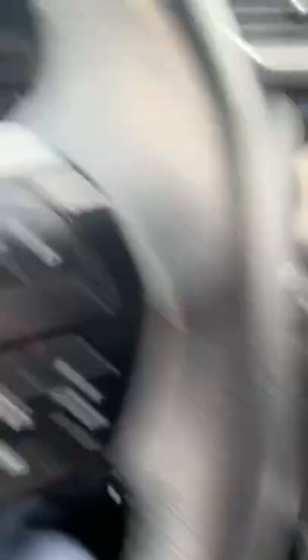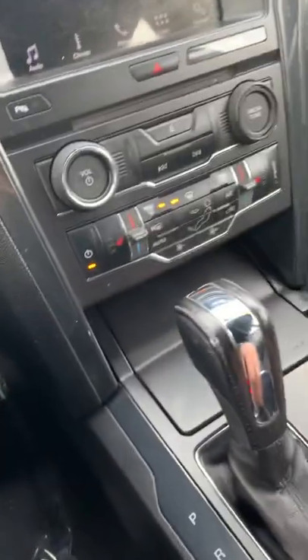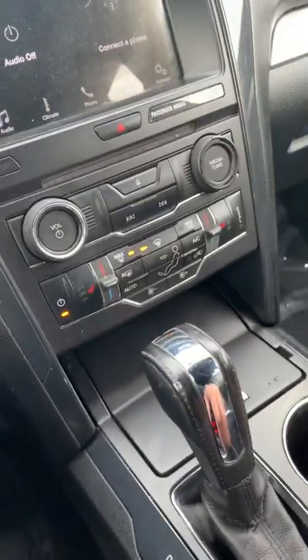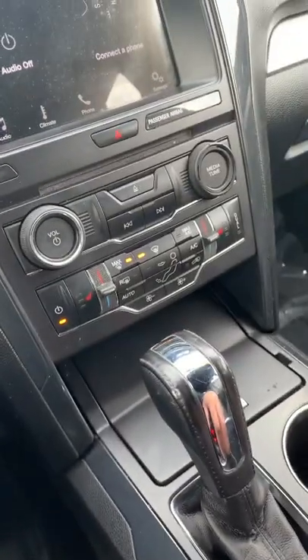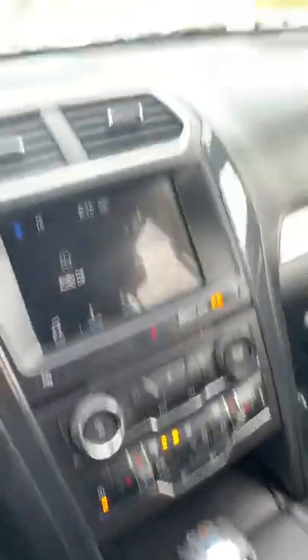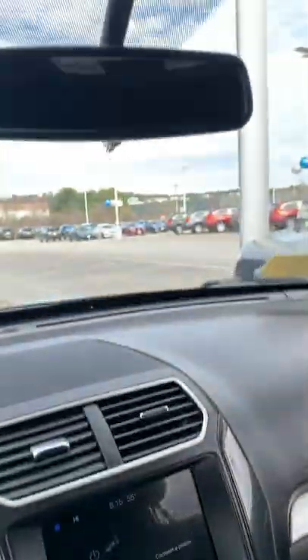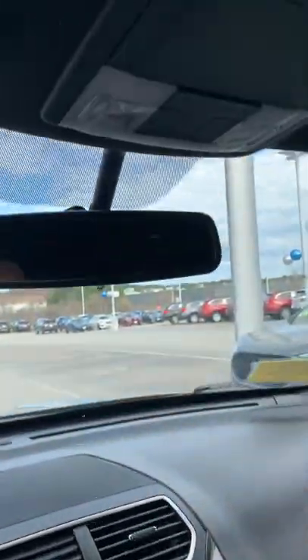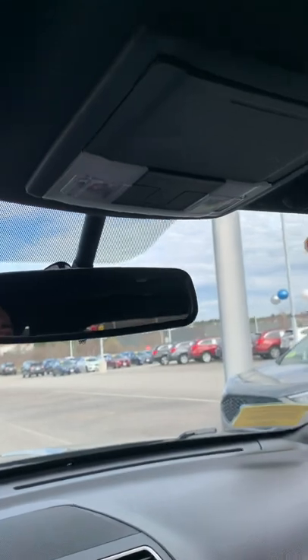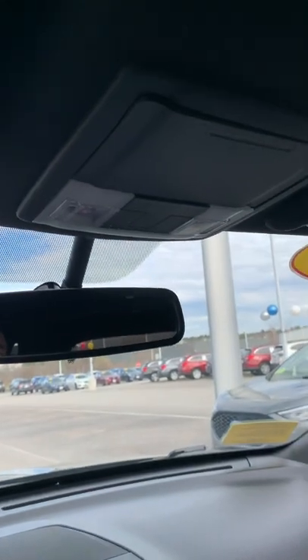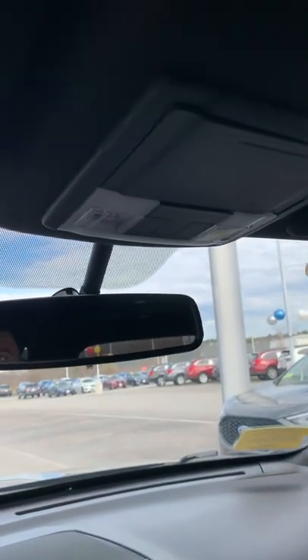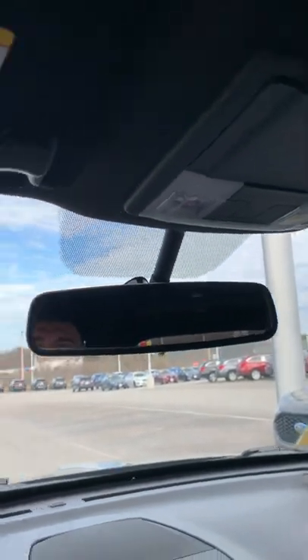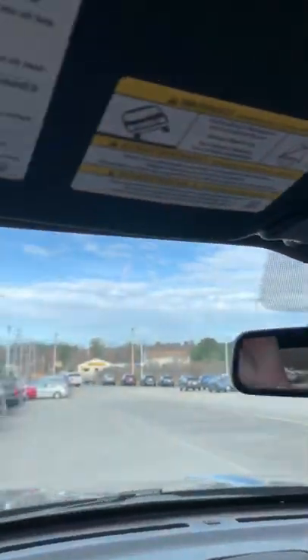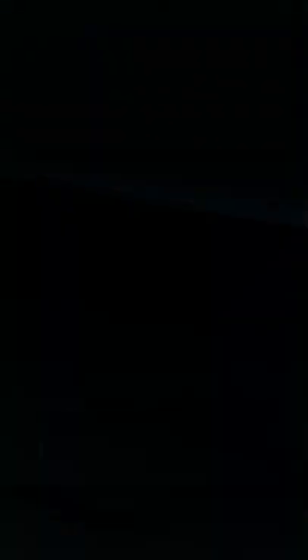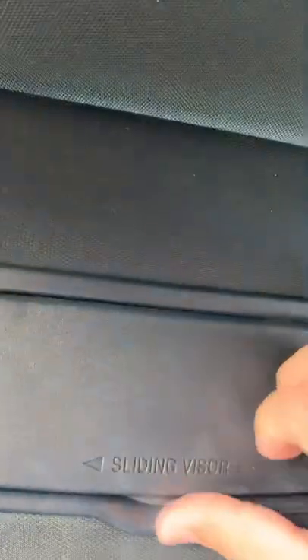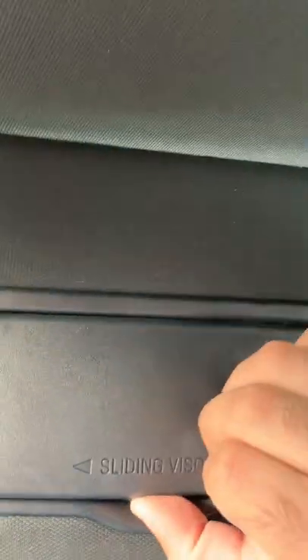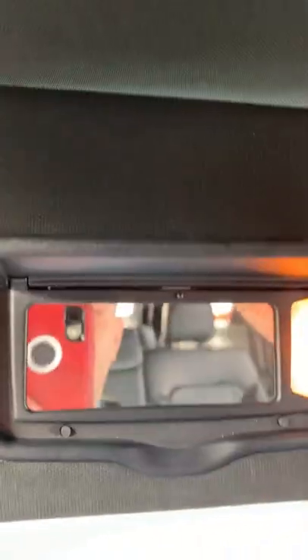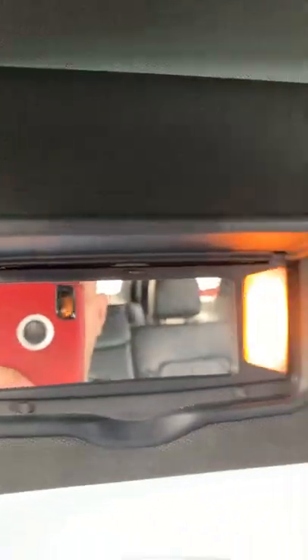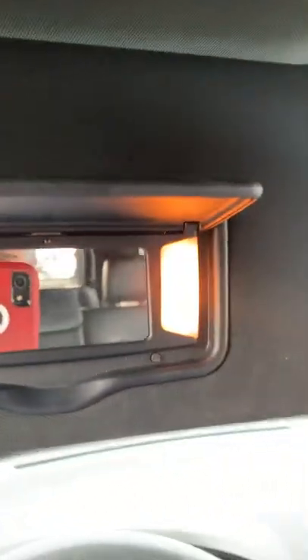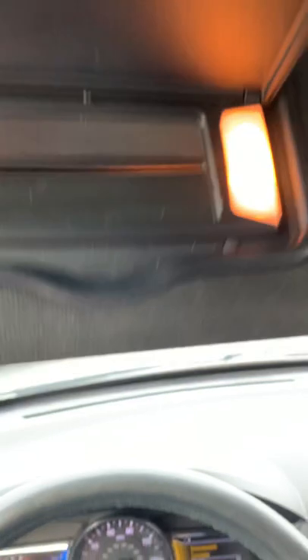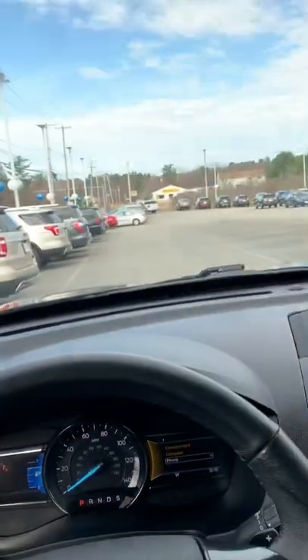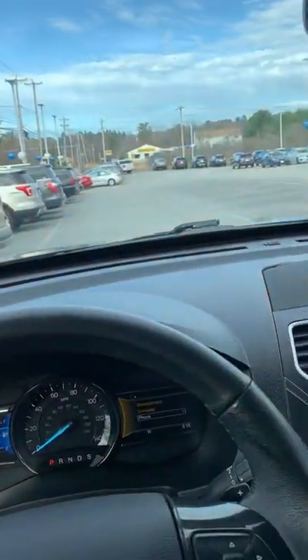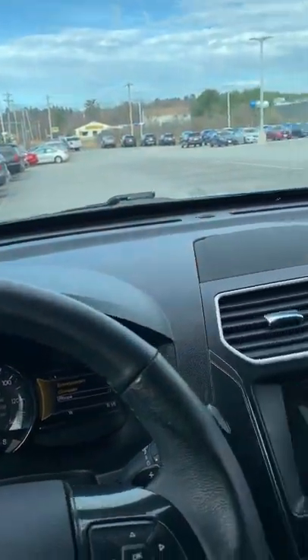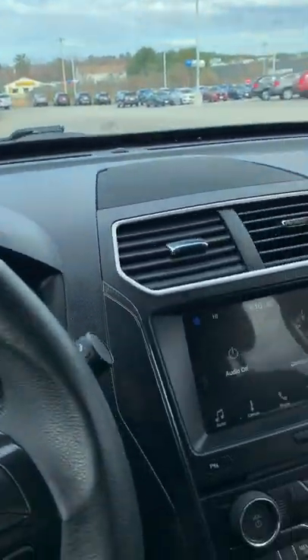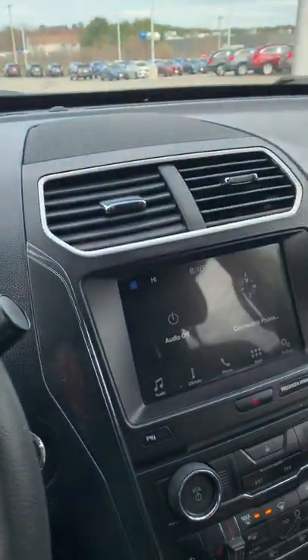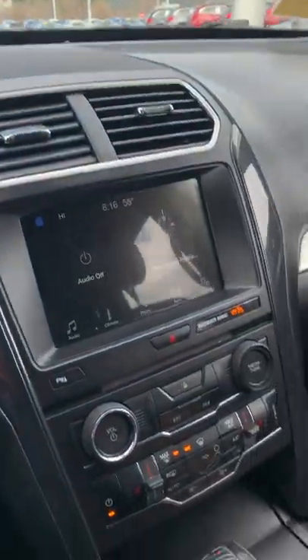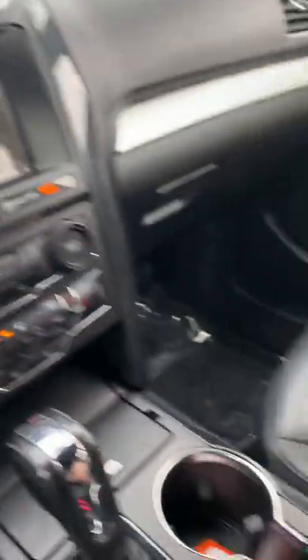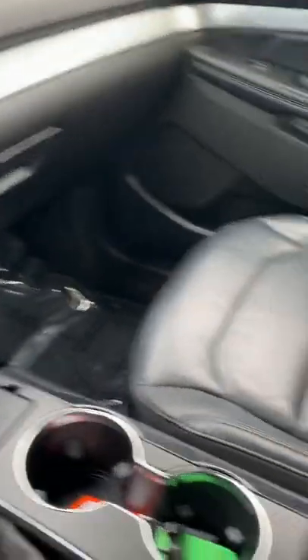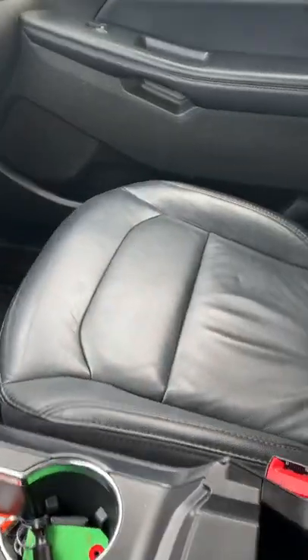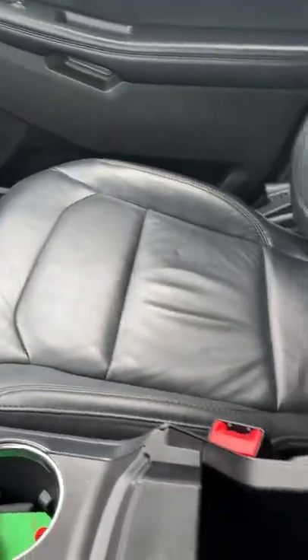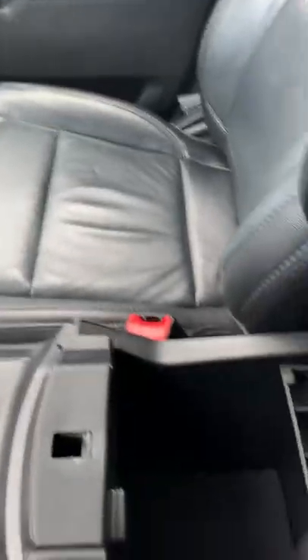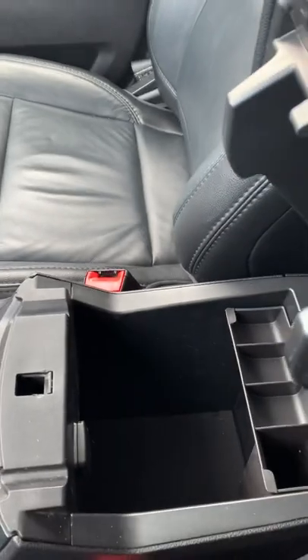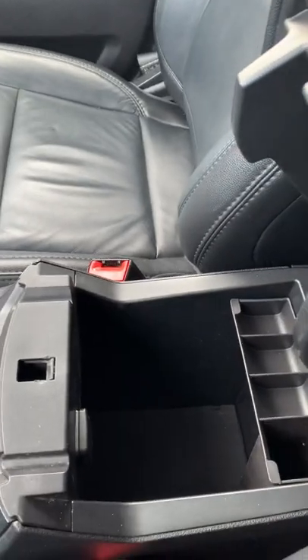We also have heated seats, a sunglass holder, the vanity mirrors, the light, the cup holders, and the center console — very spacious.